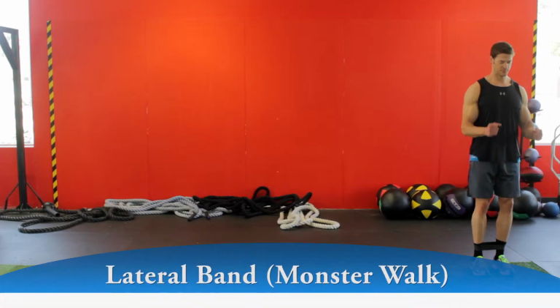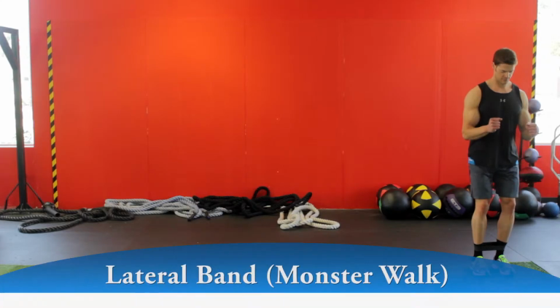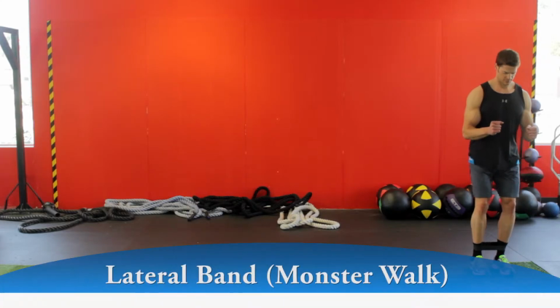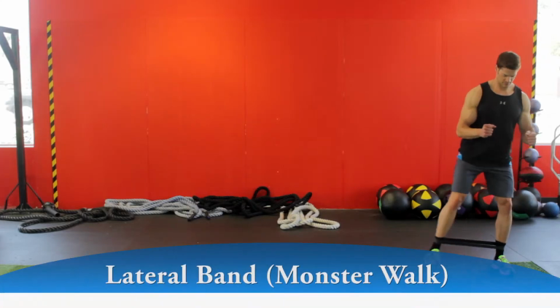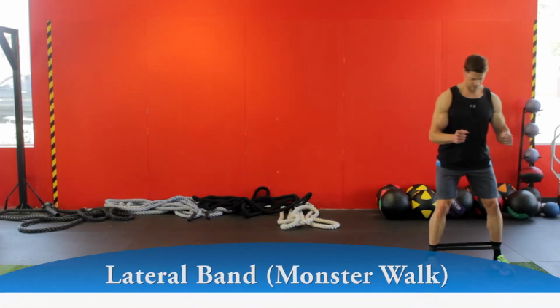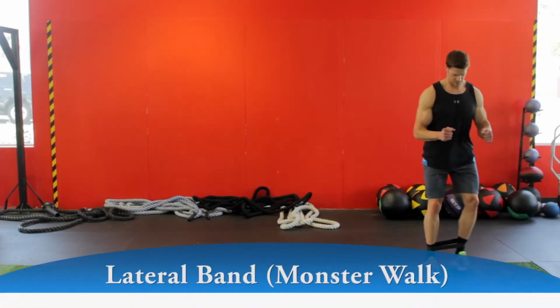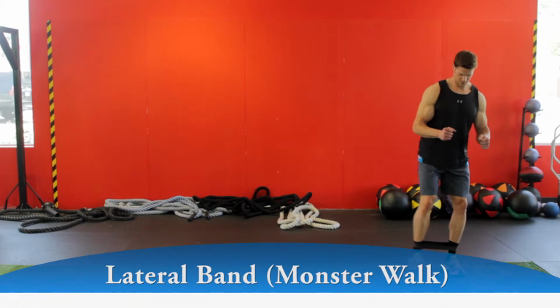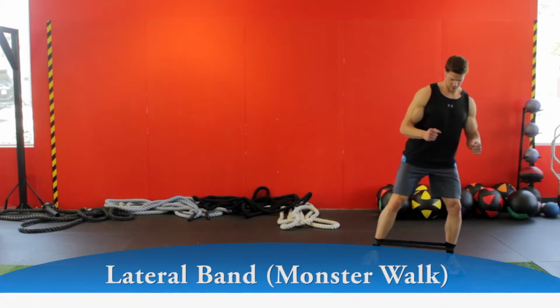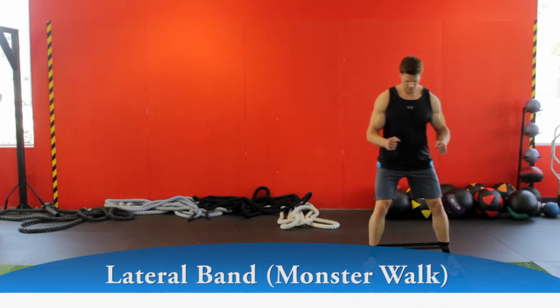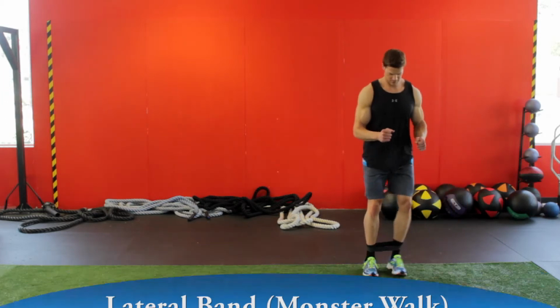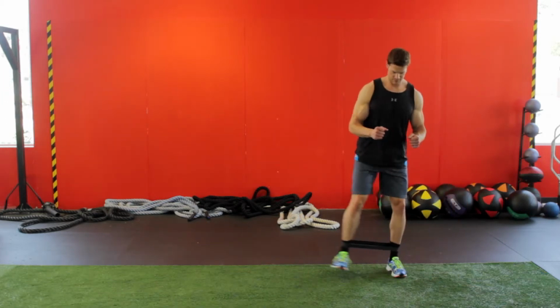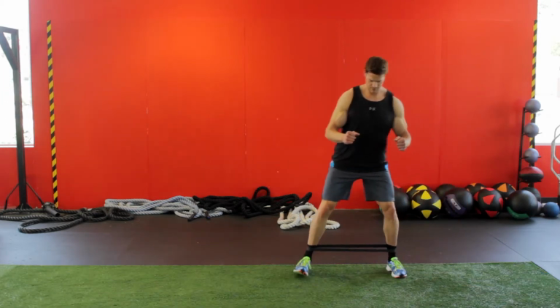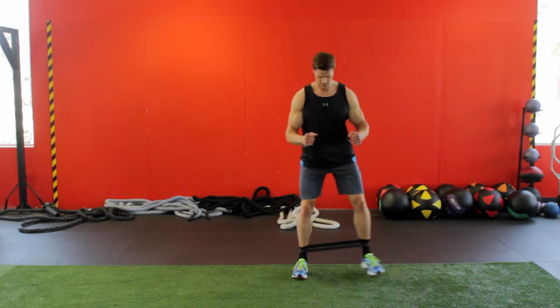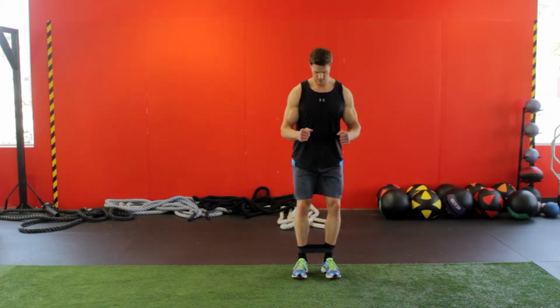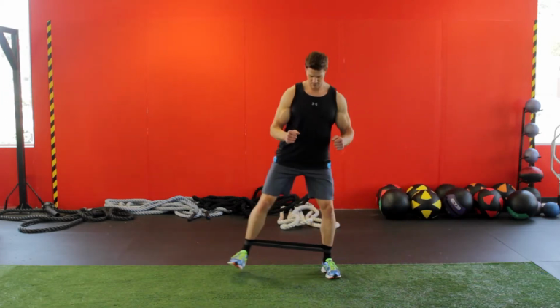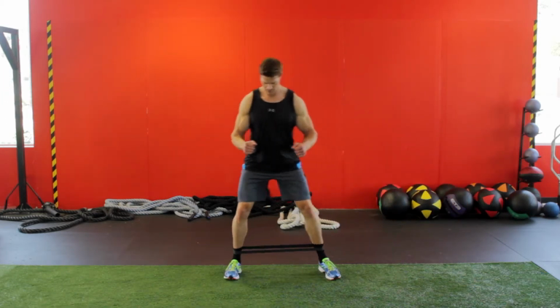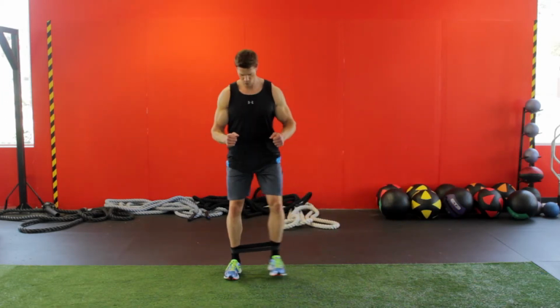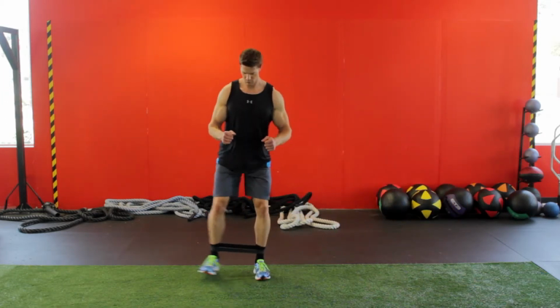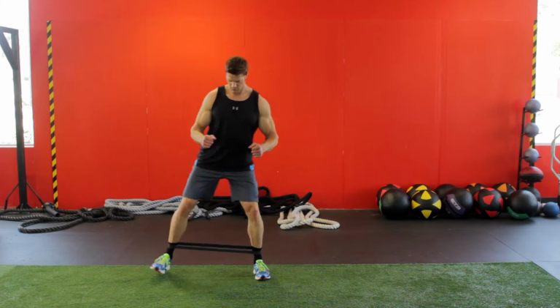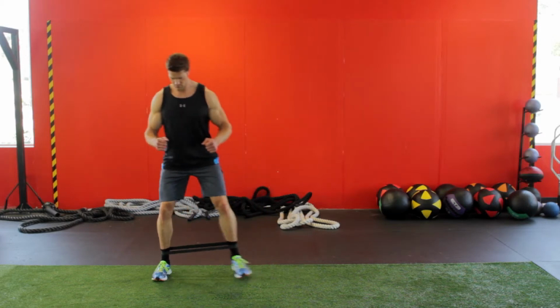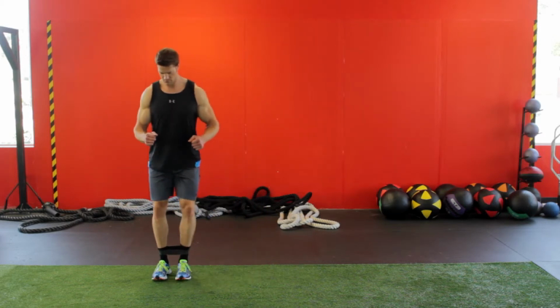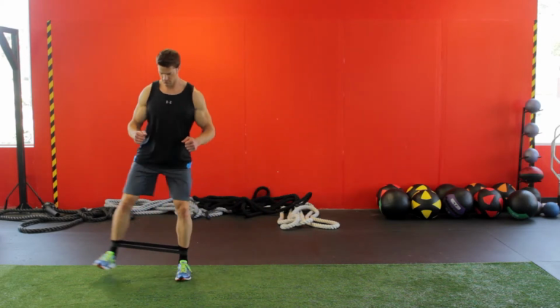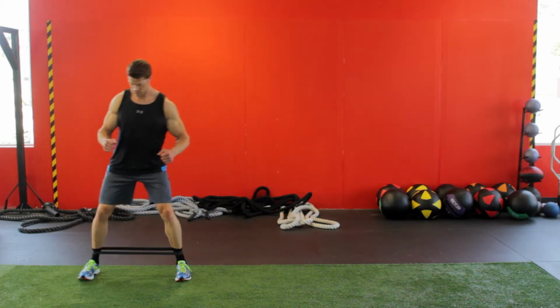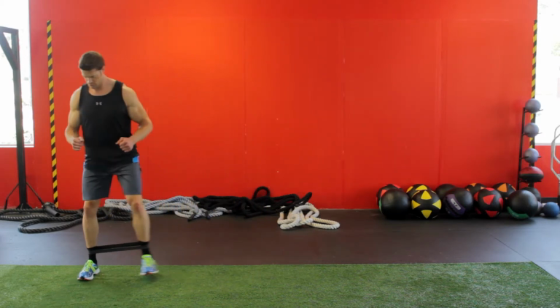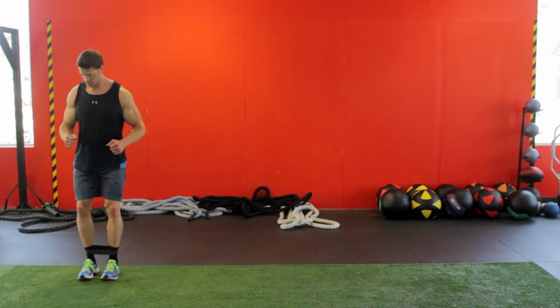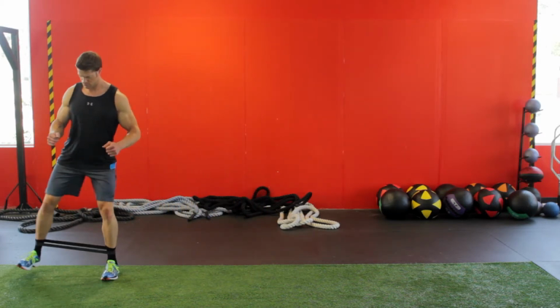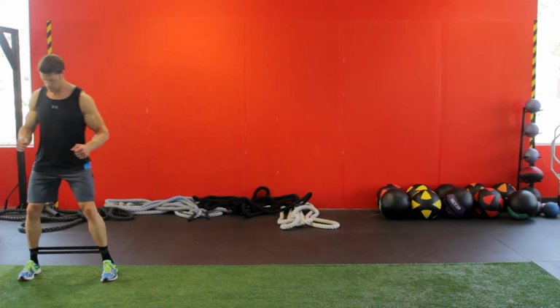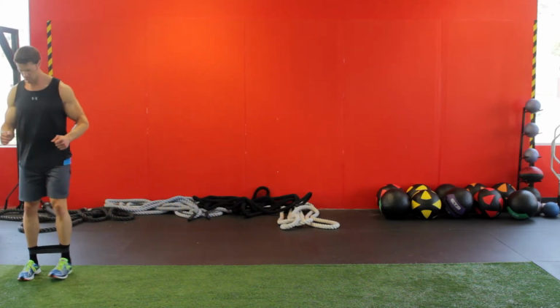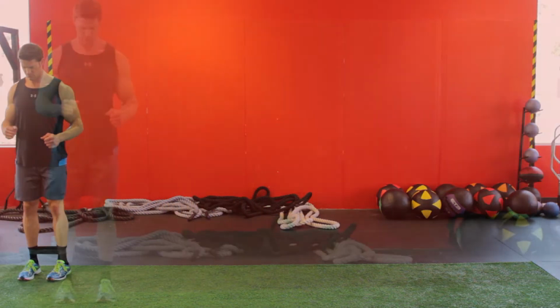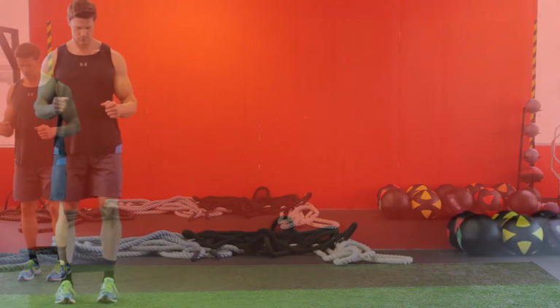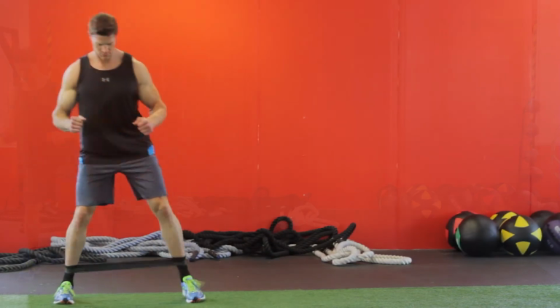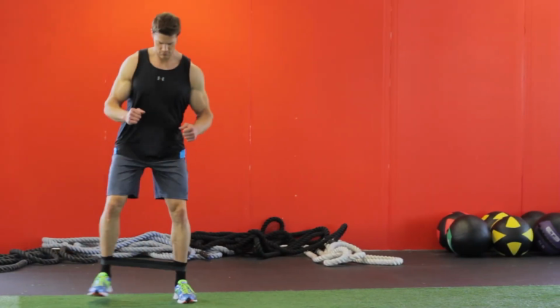Shift your hips slightly backward and have a soft bend in the knees. Using your glutes, take a lateral step to your side and place your foot on the floor so your feet are wider than shoulder width apart. Then bring your other leg over, positioning your feet hip width apart again.